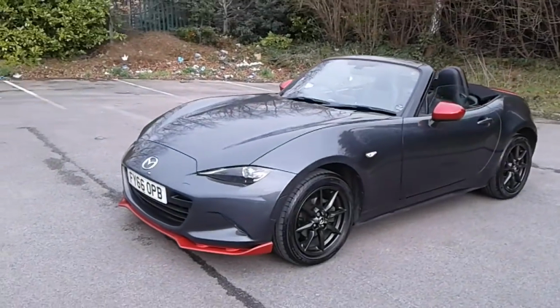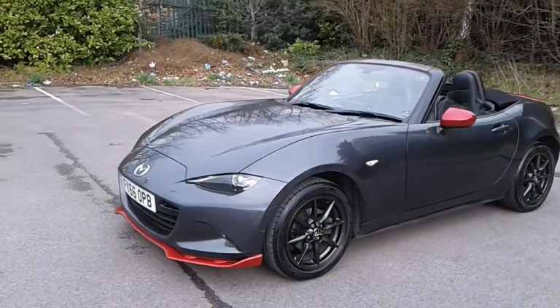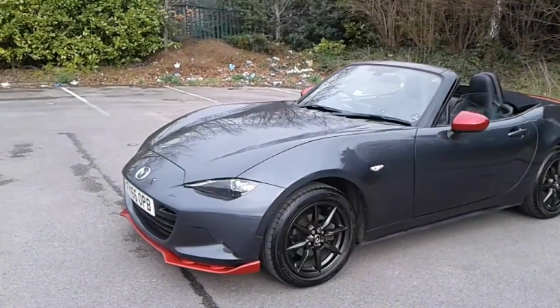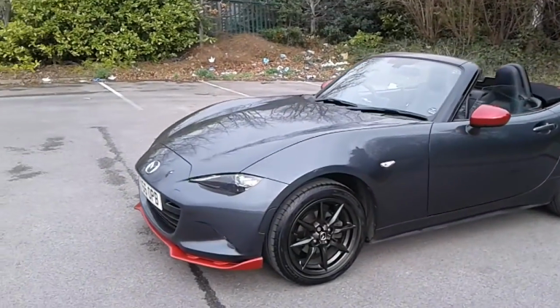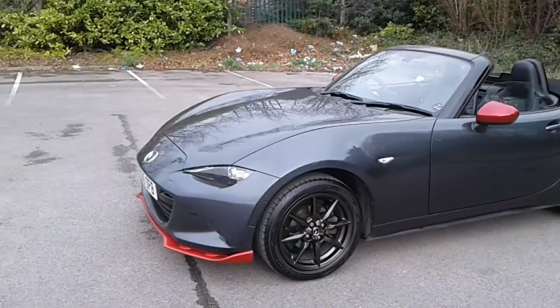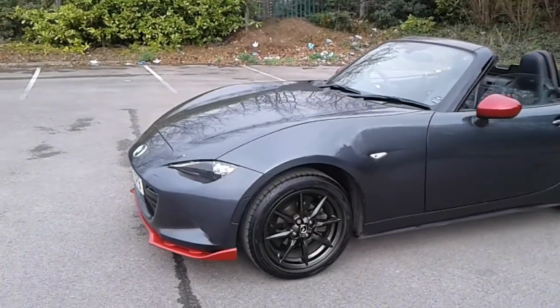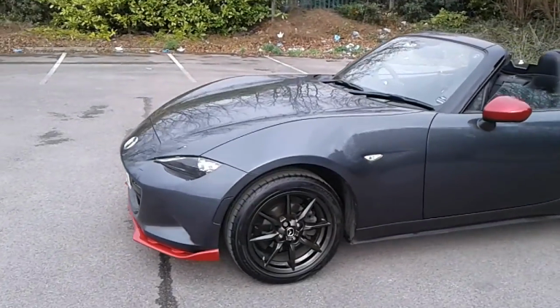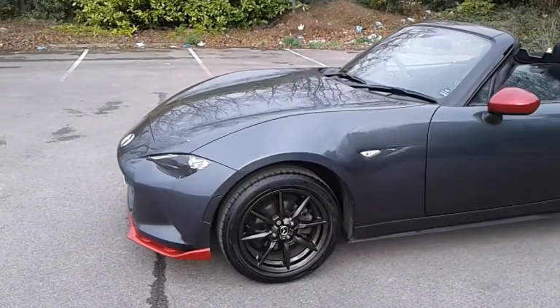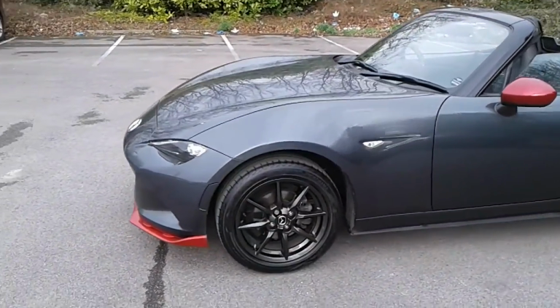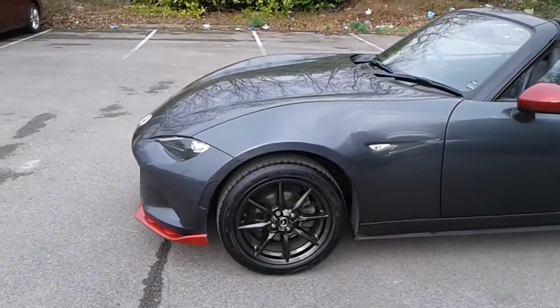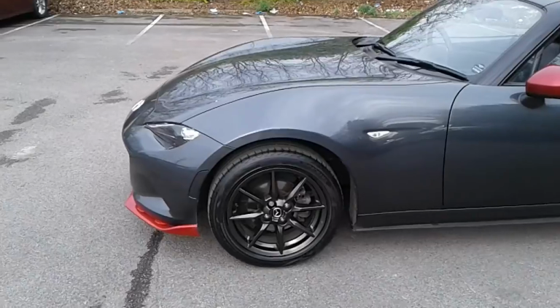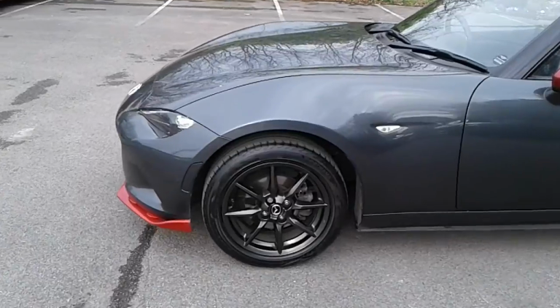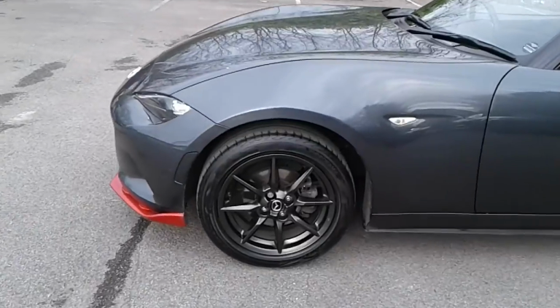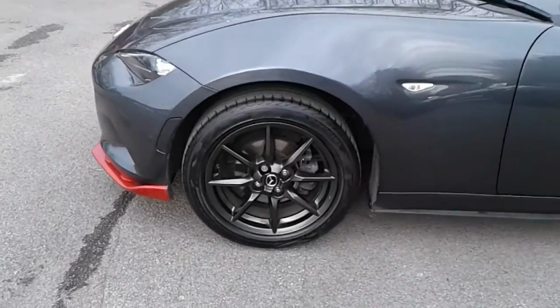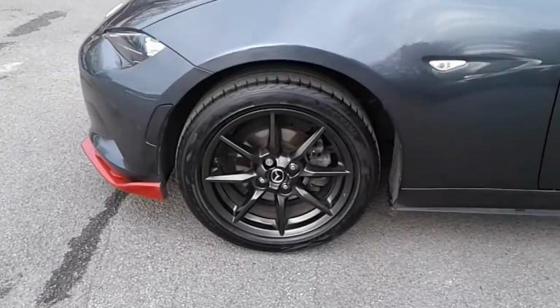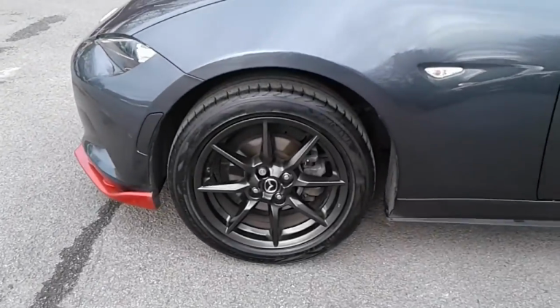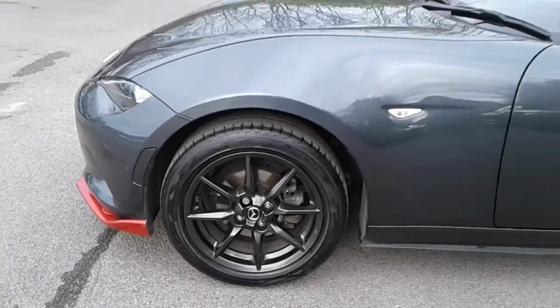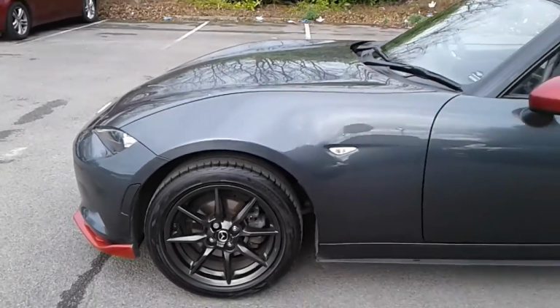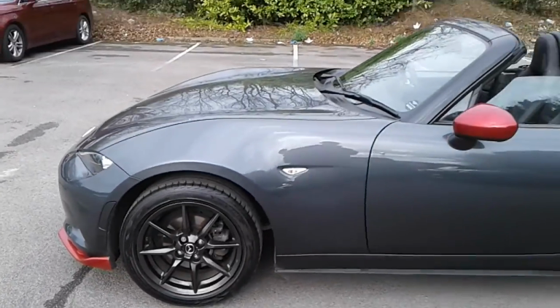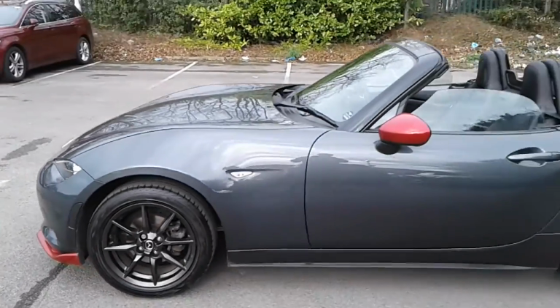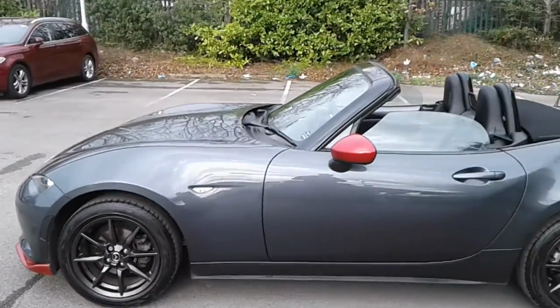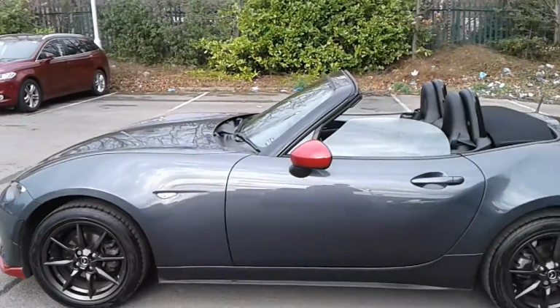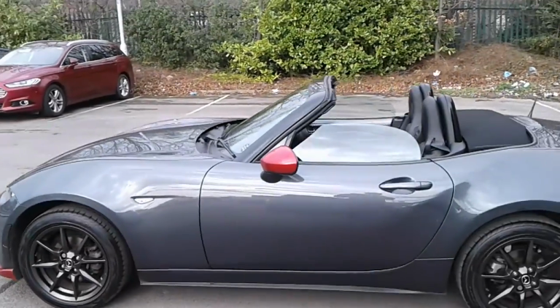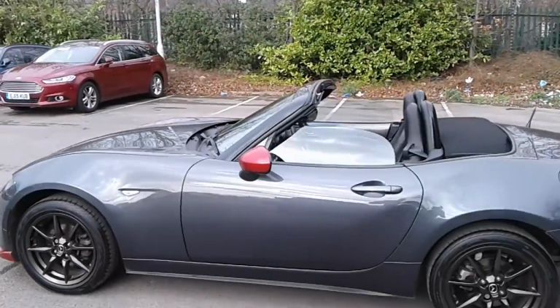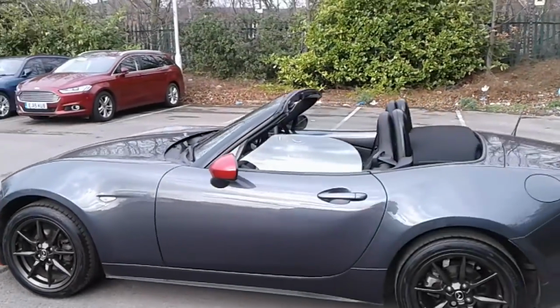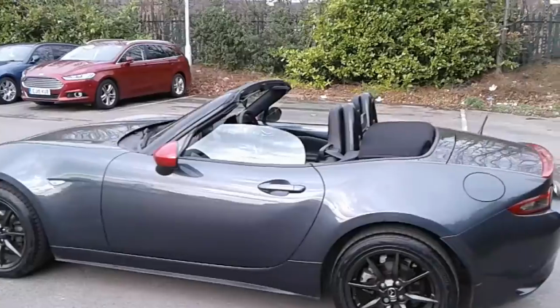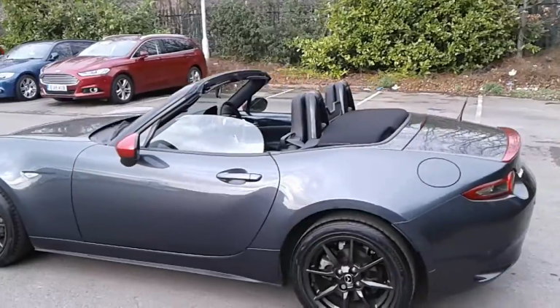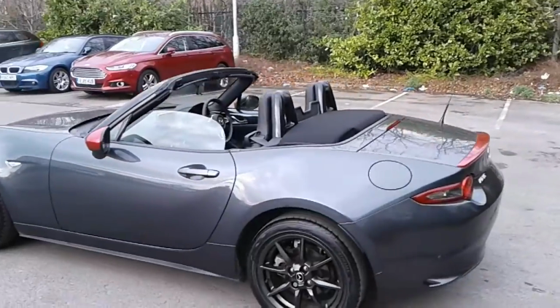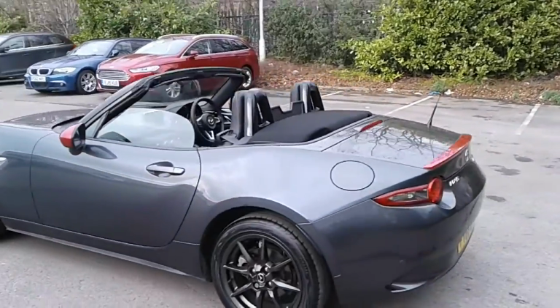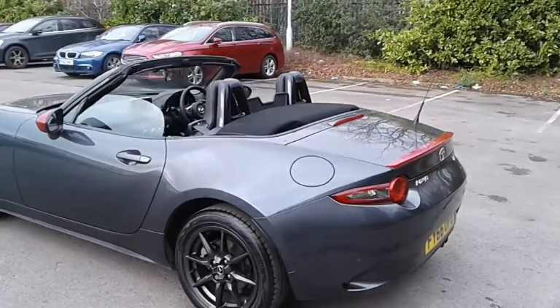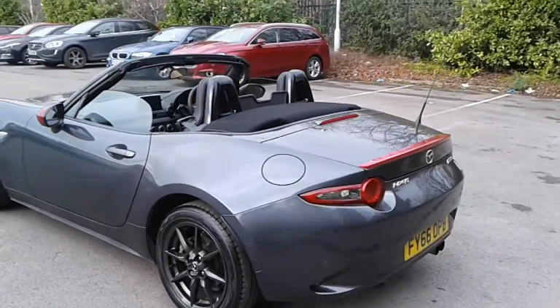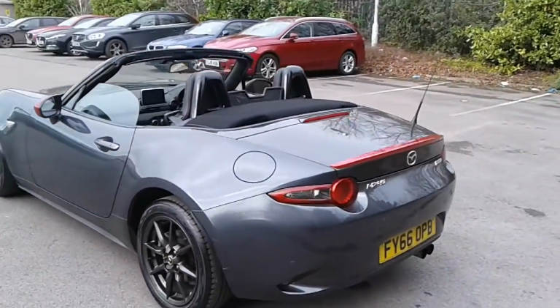It does come fitted with Xenon headlamps, 16 inch alloy wheels, red wing mirrors, and rear parking sensors.